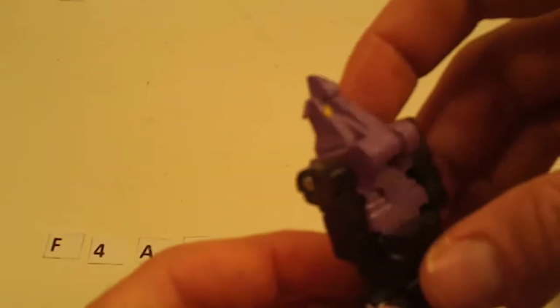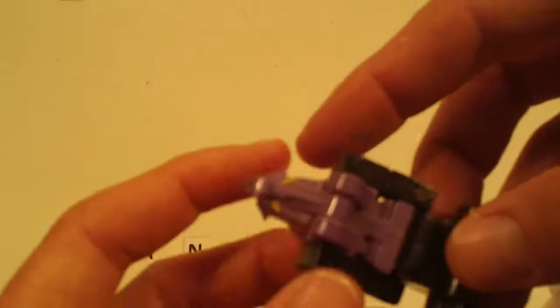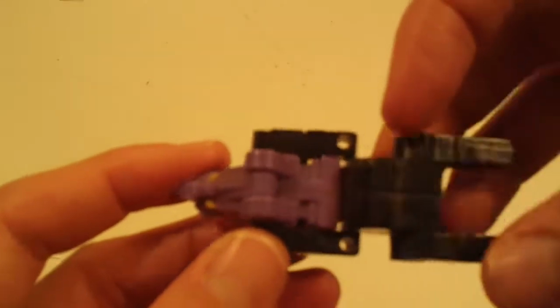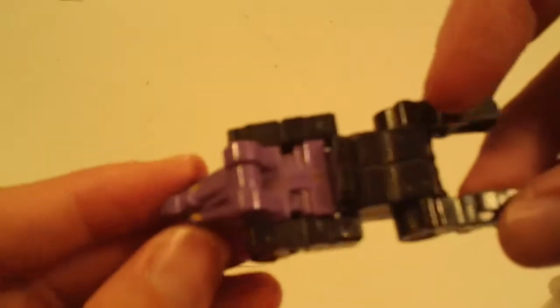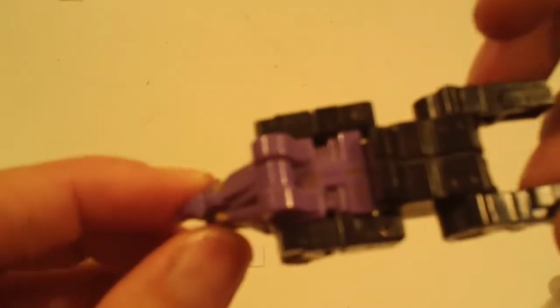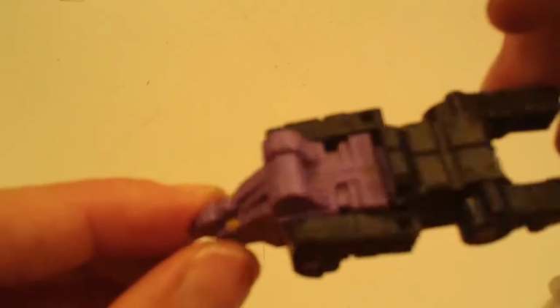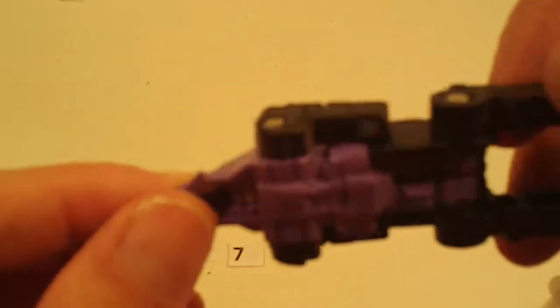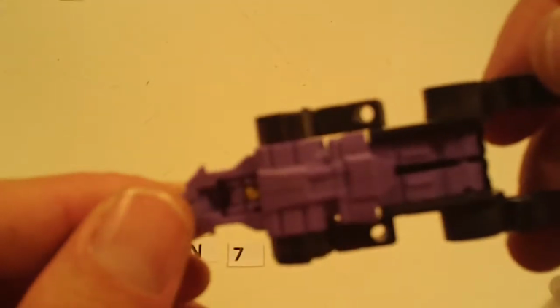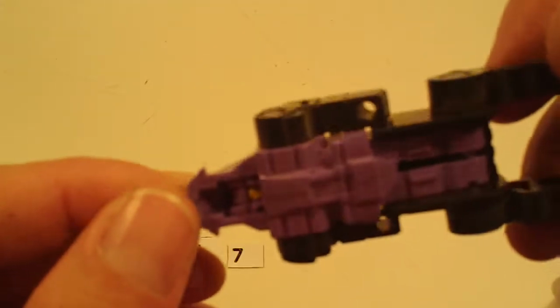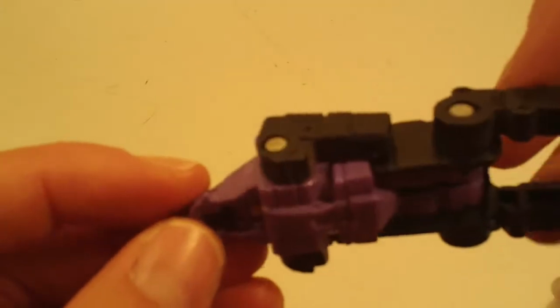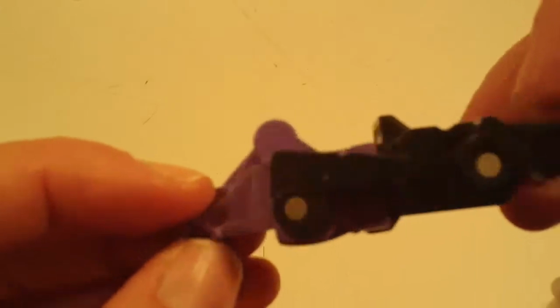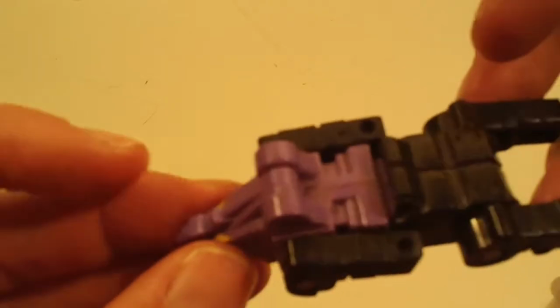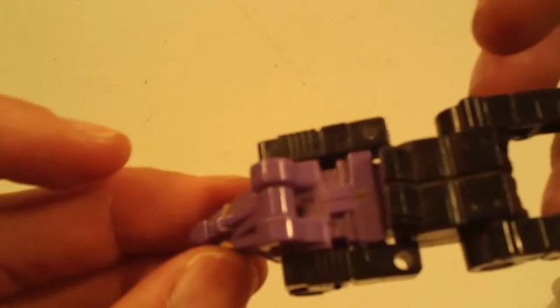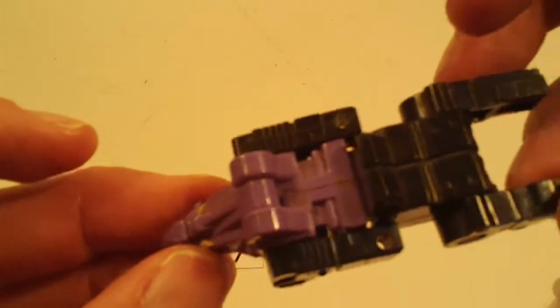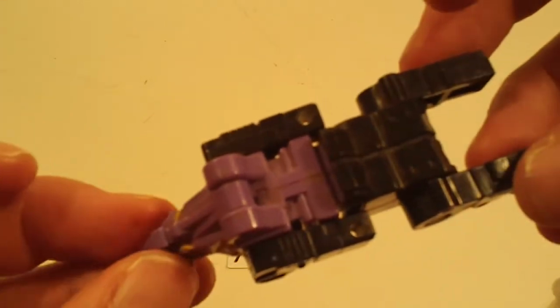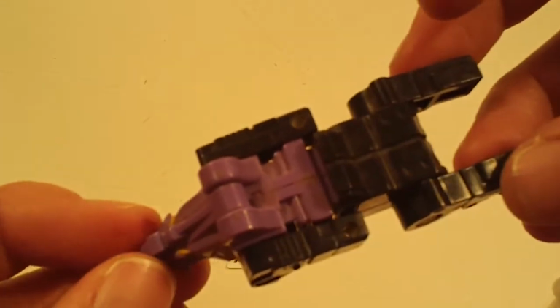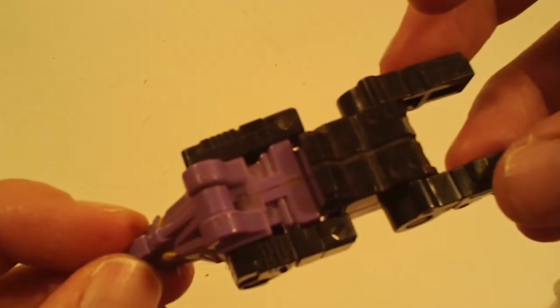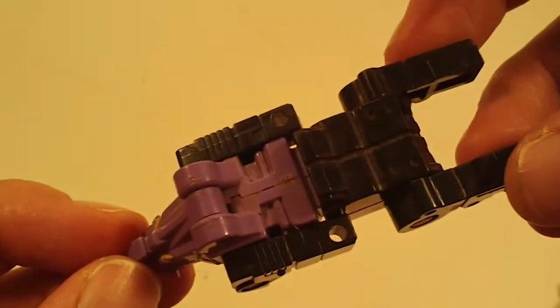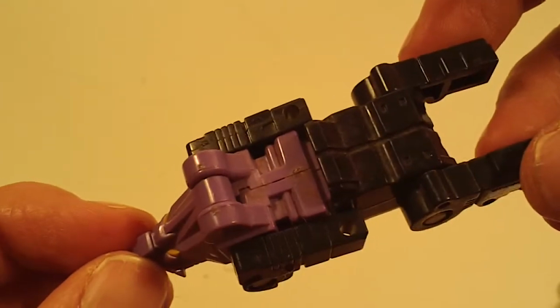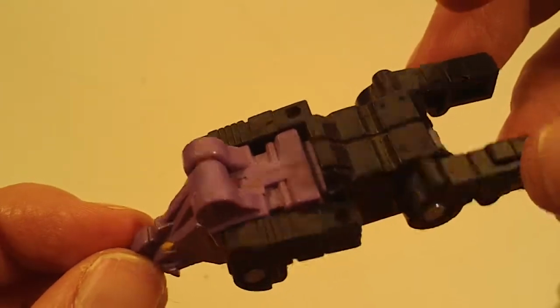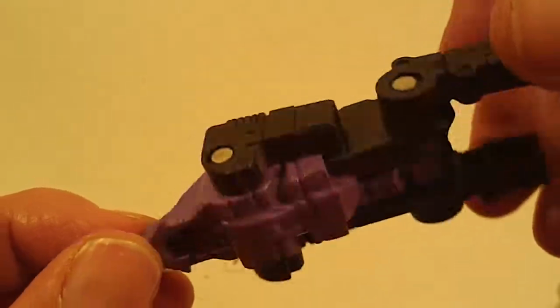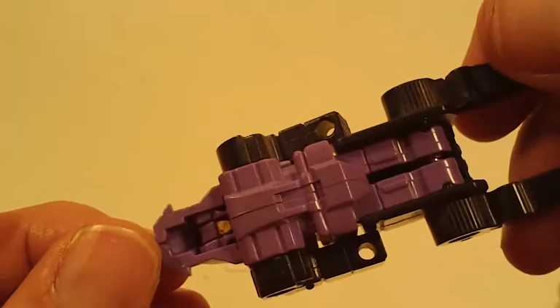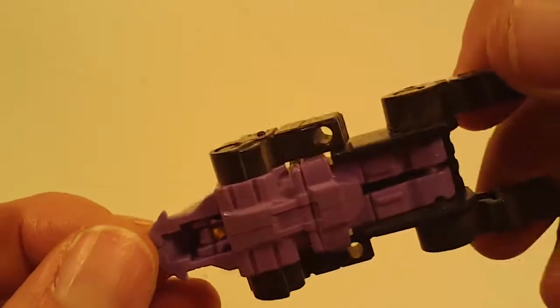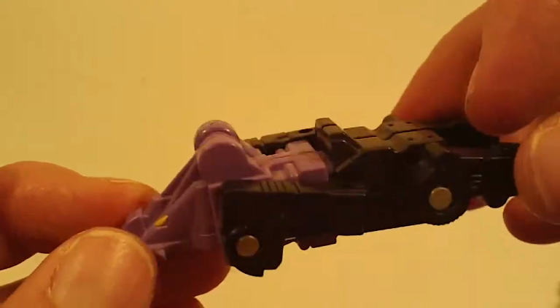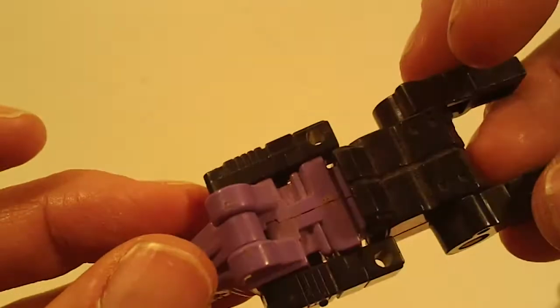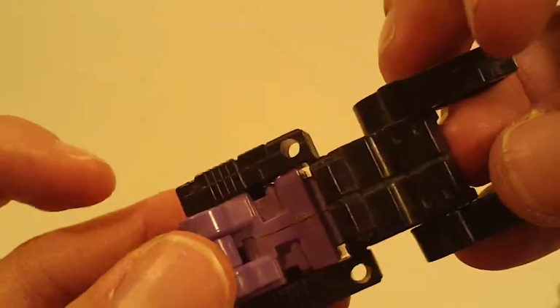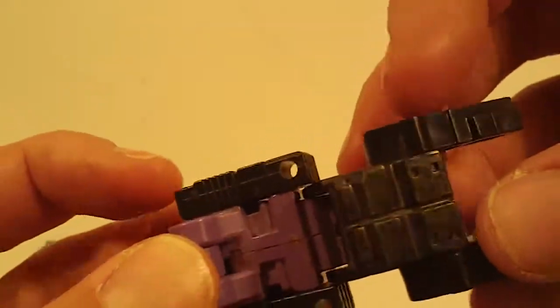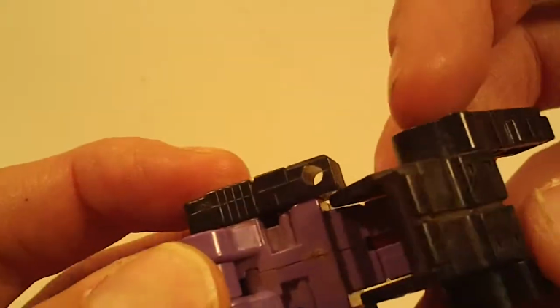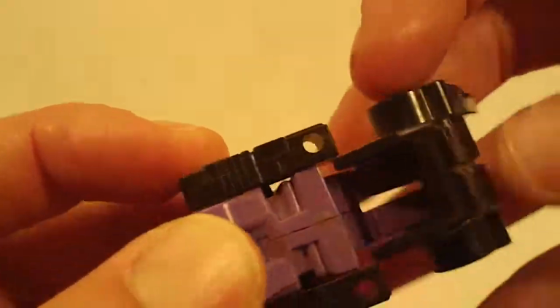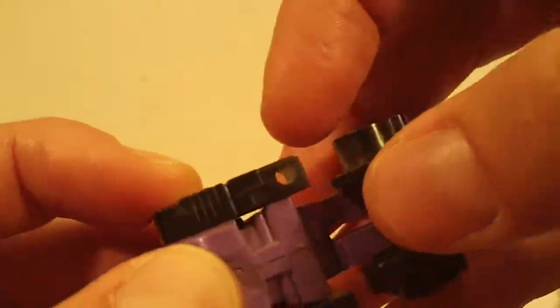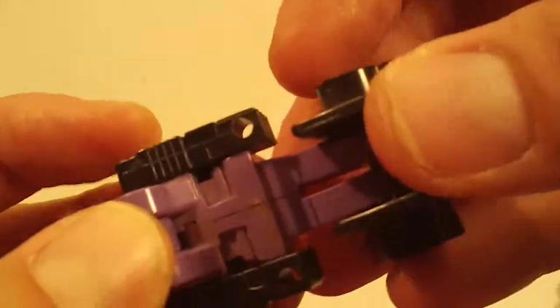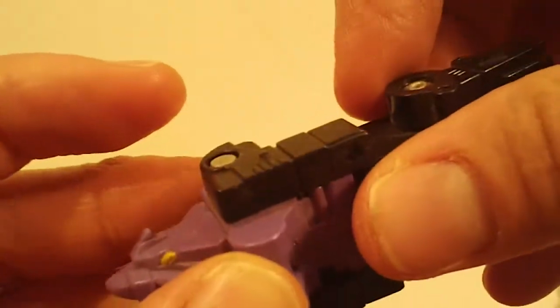And same with this guy, I don't know who he is yet. Could use a light cleaning, missing some stickers, otherwise fine.